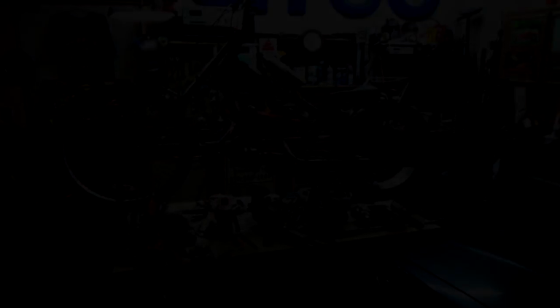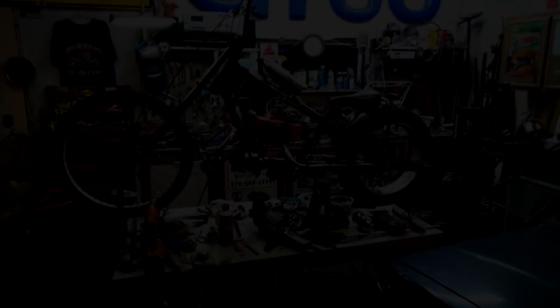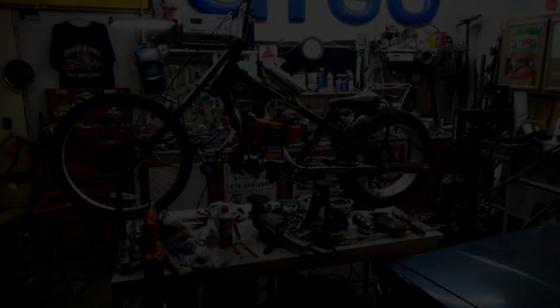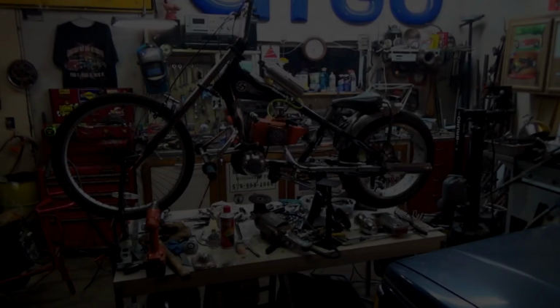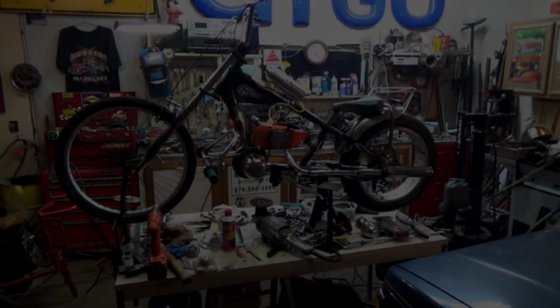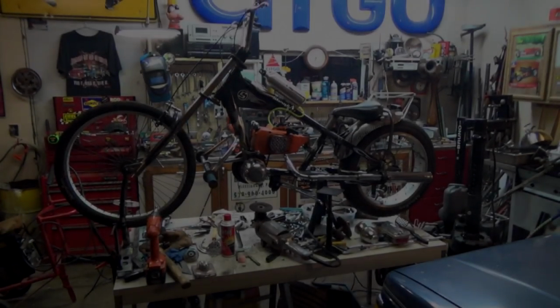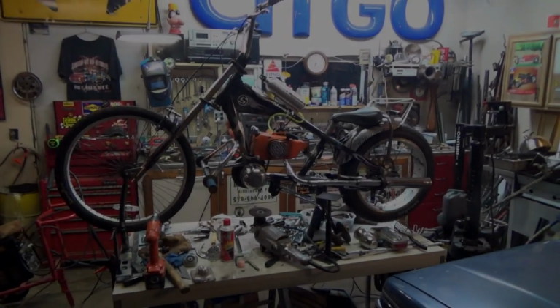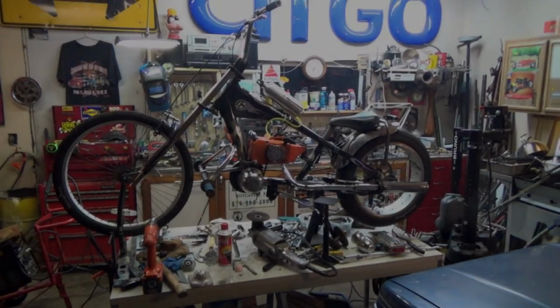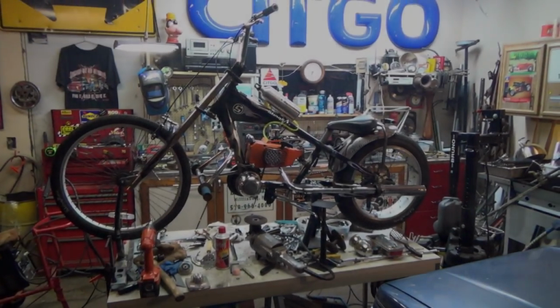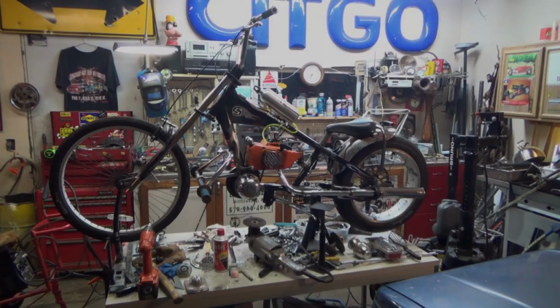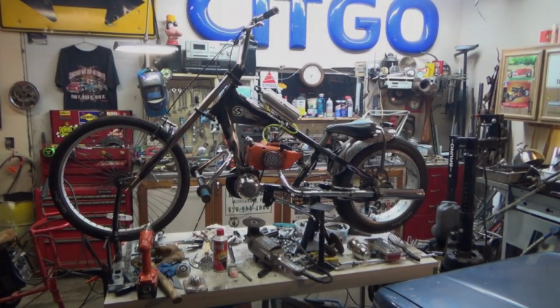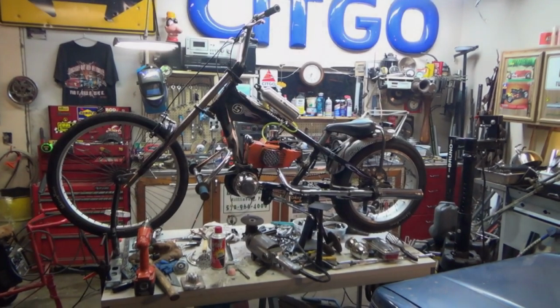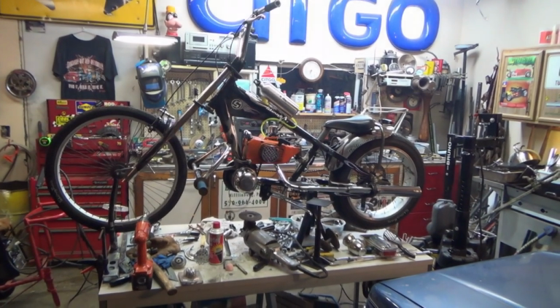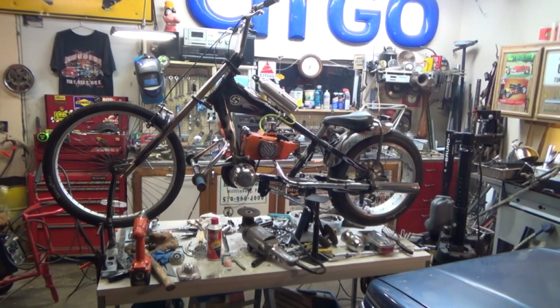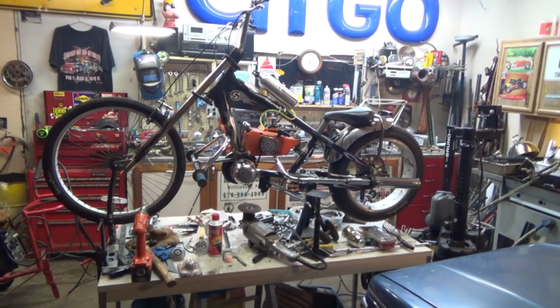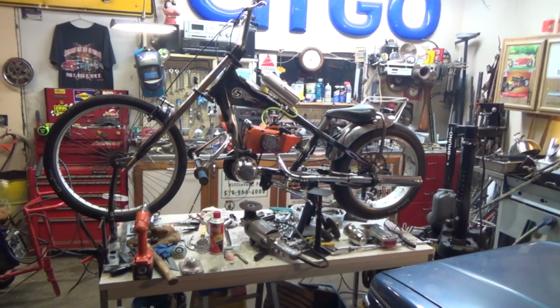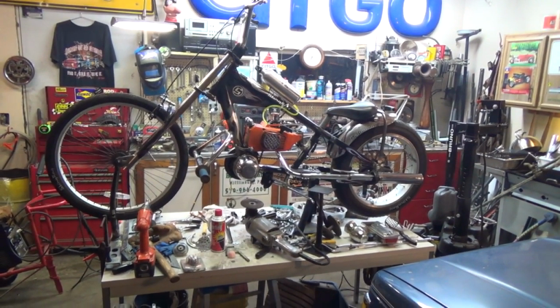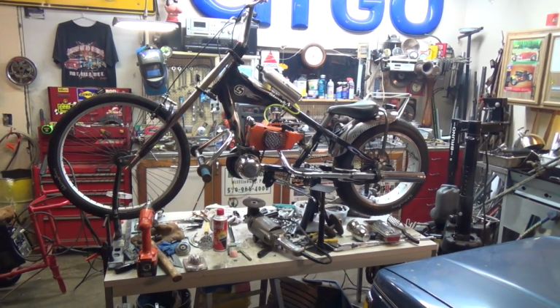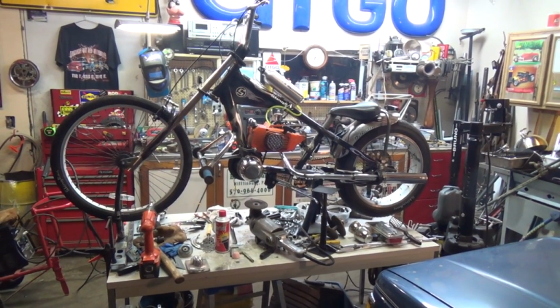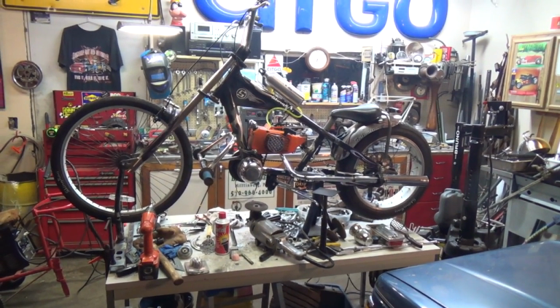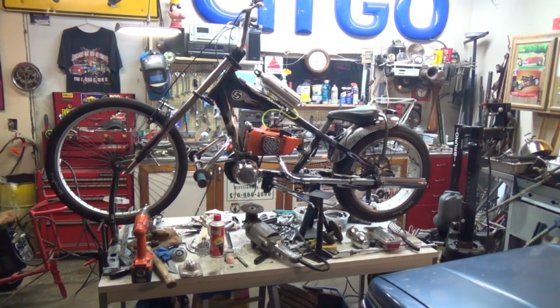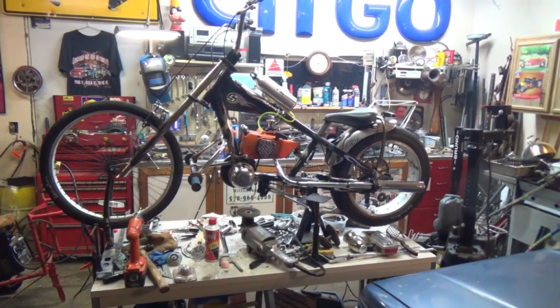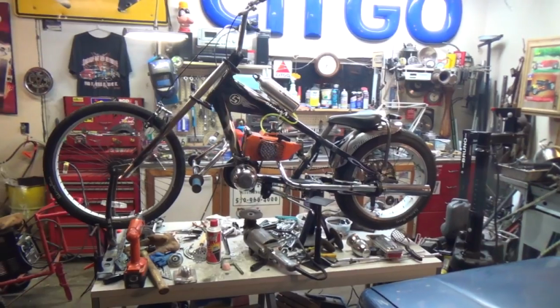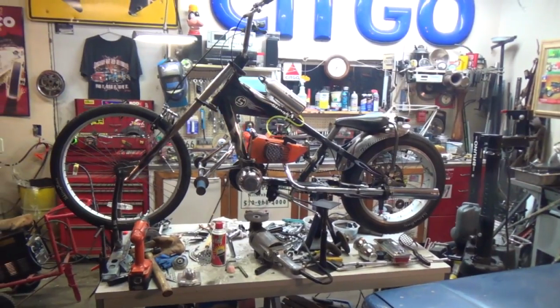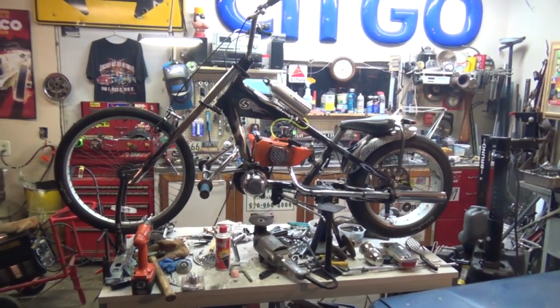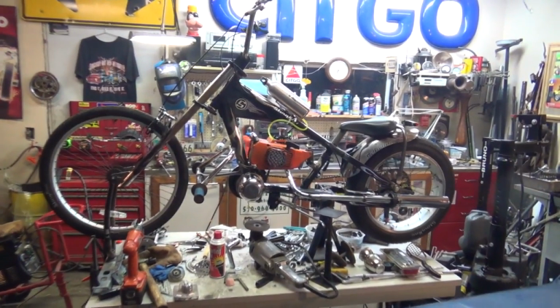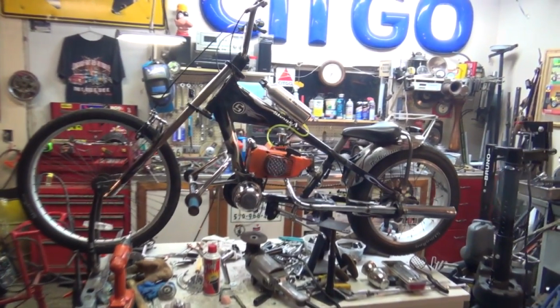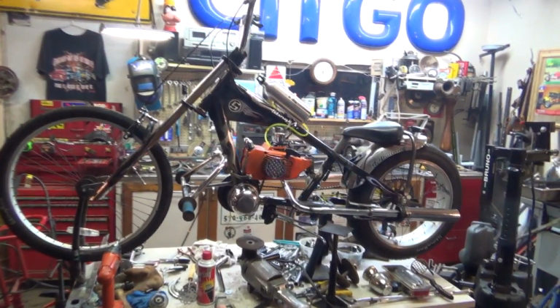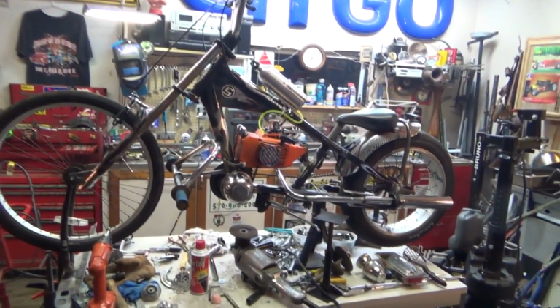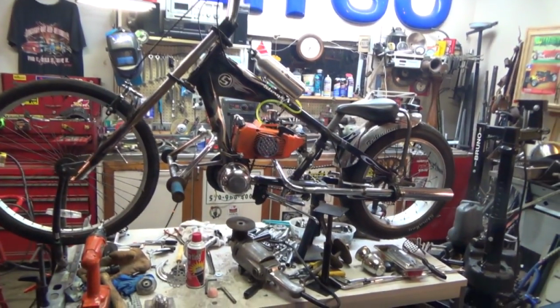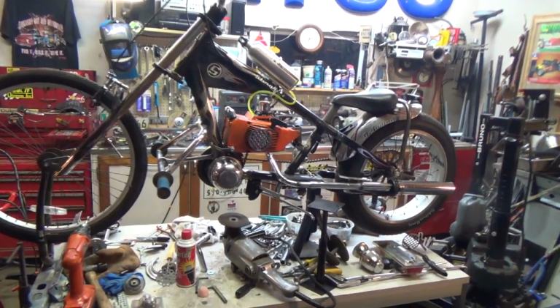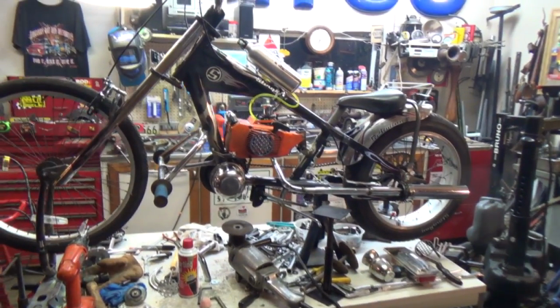Hey guys and gals, it's me George the shade tree fix it man. I'm out here in the shop getting ready to head into the house, and I've been puttering around on the bike some more today.